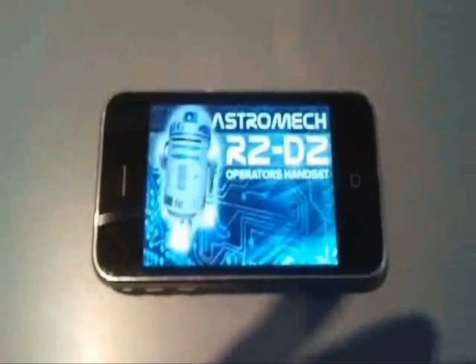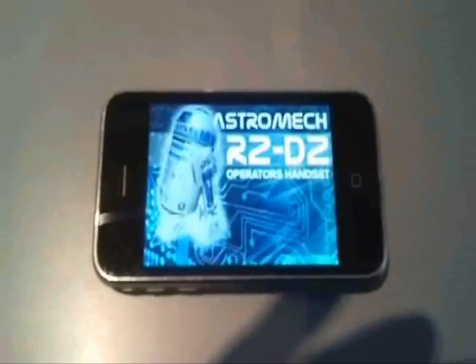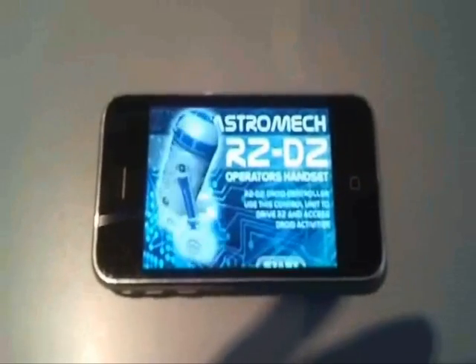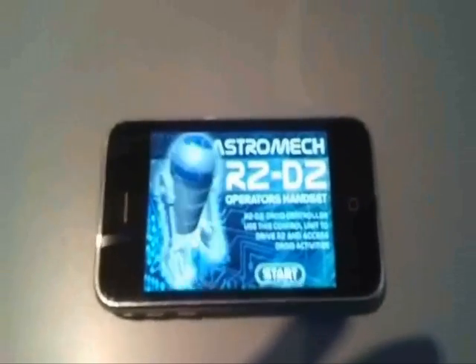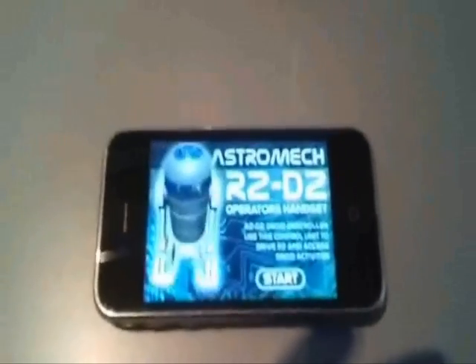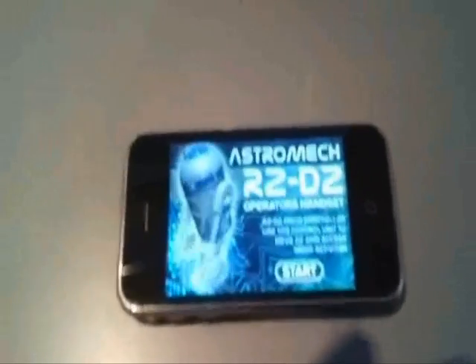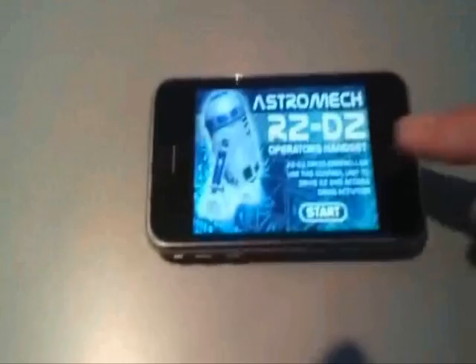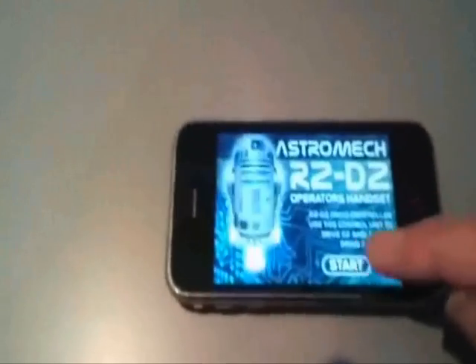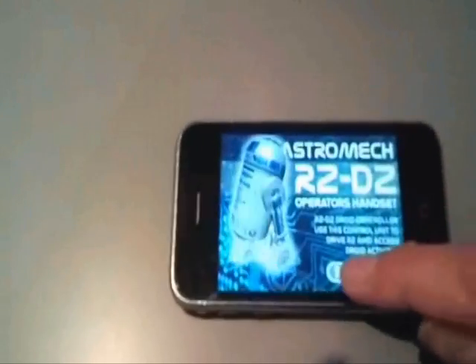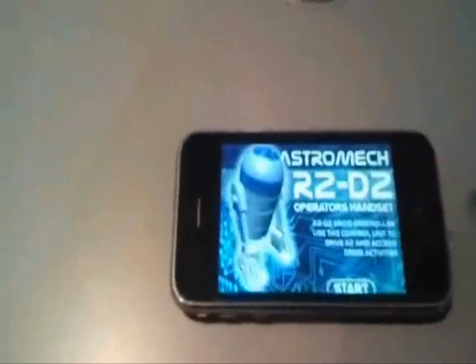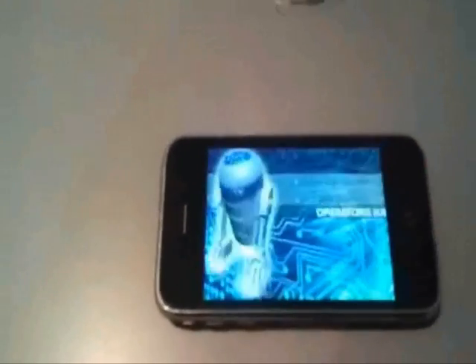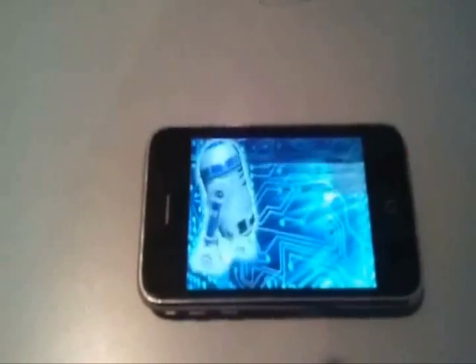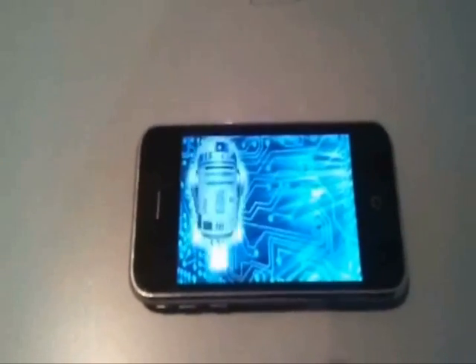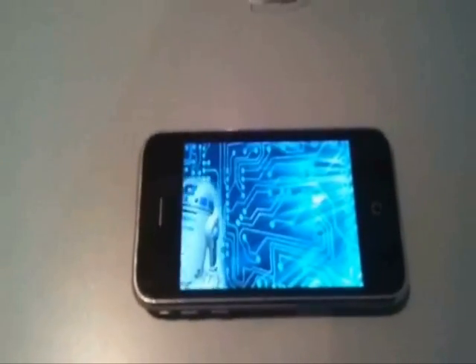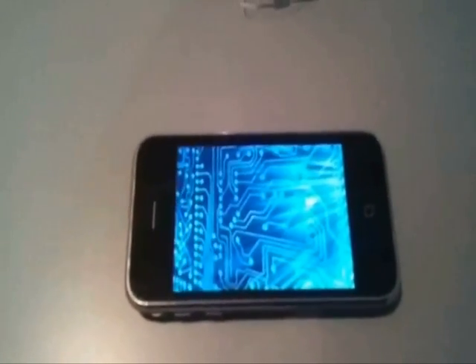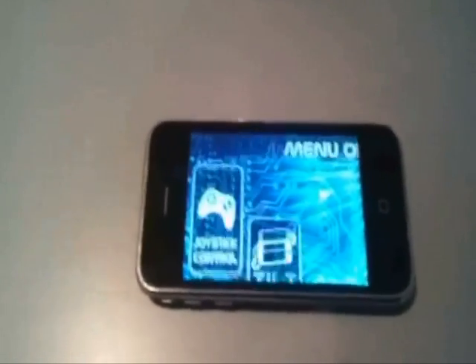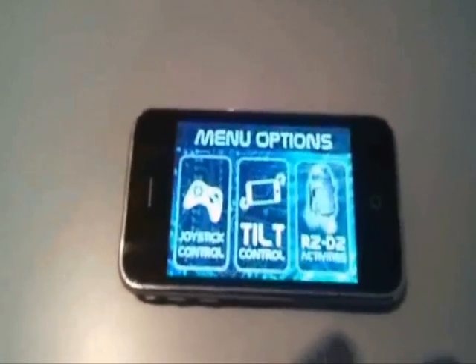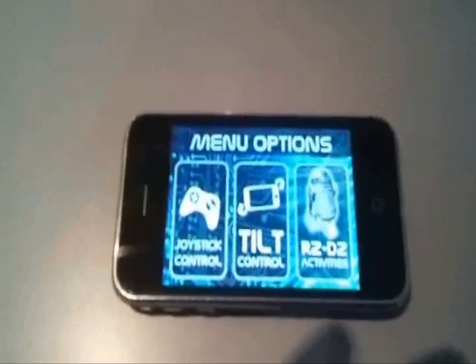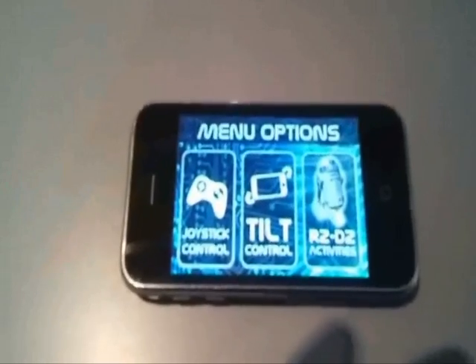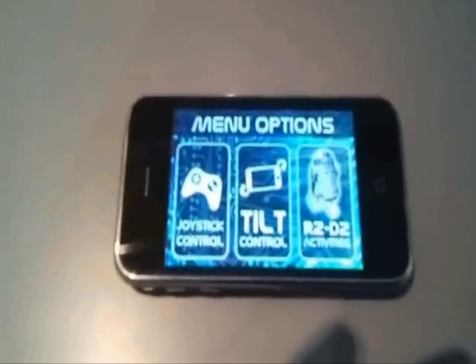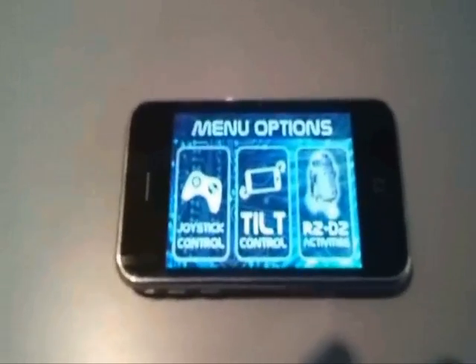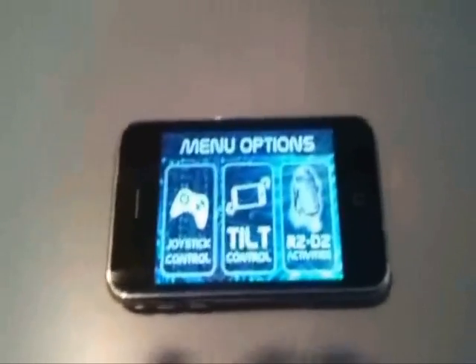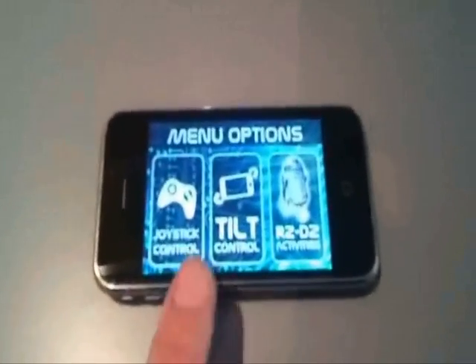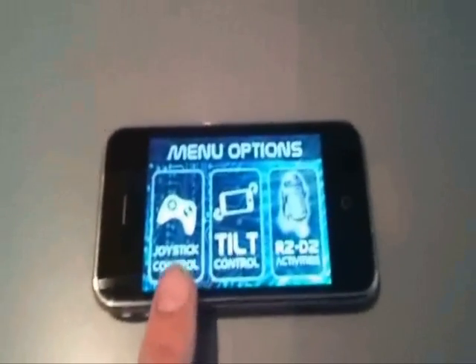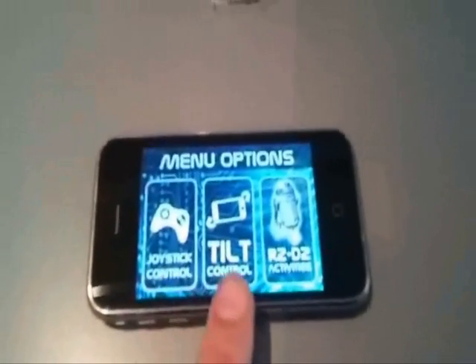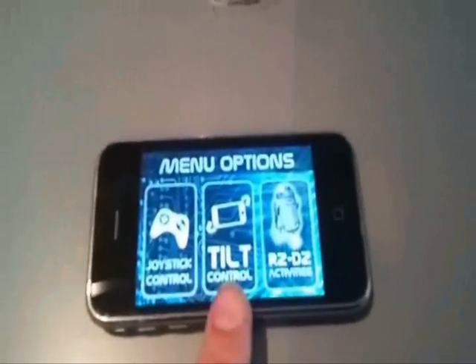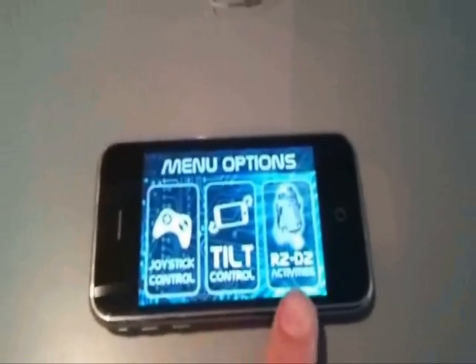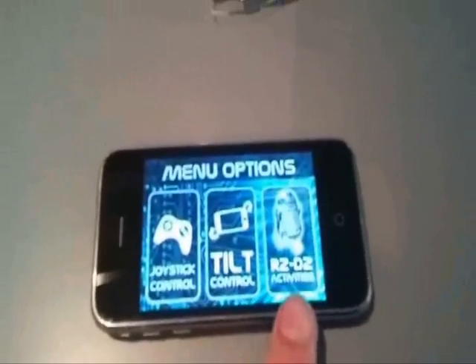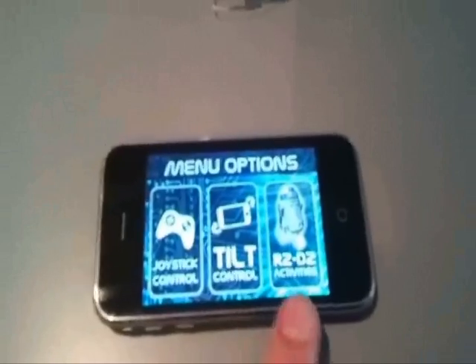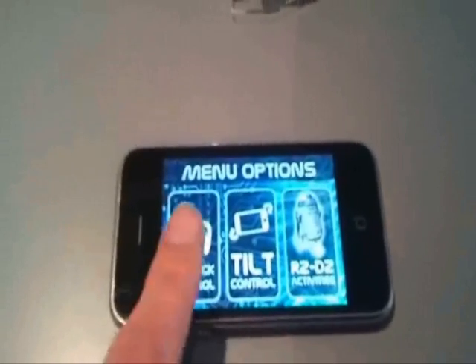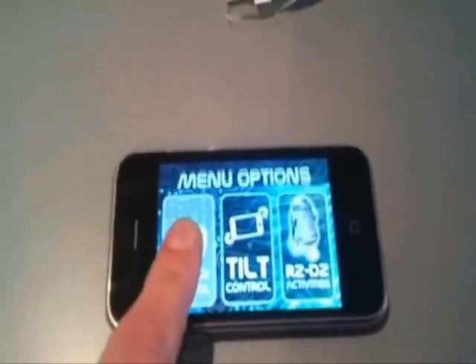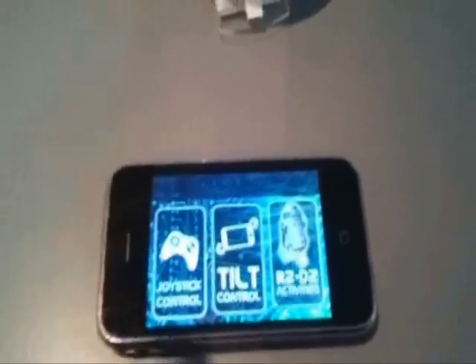There's our intro screen. Then we start and we have our main options. We can drive R2 using the joystick or tilt control, or access the activities. Let's start by driving him.